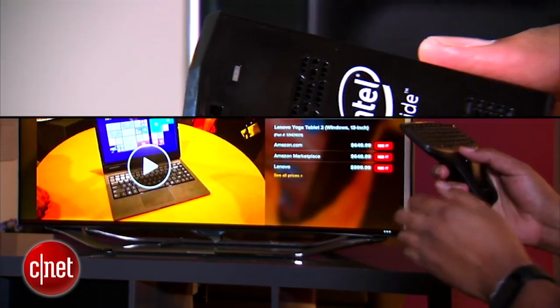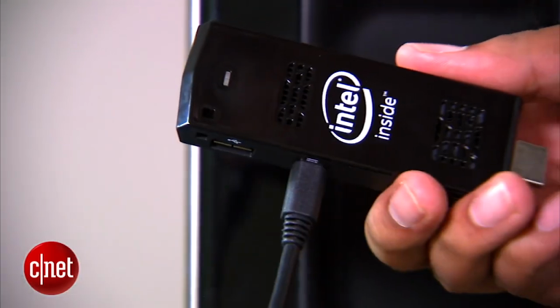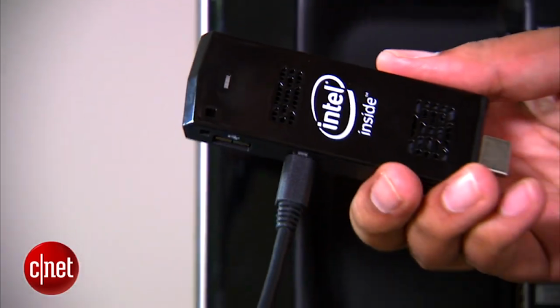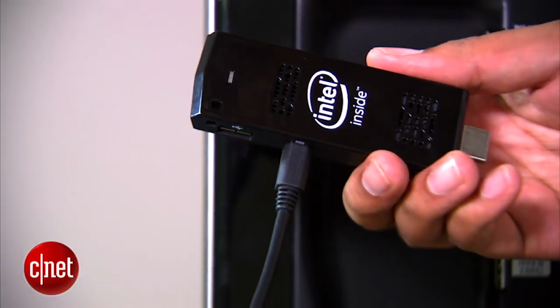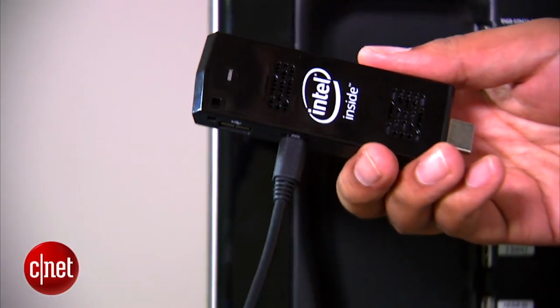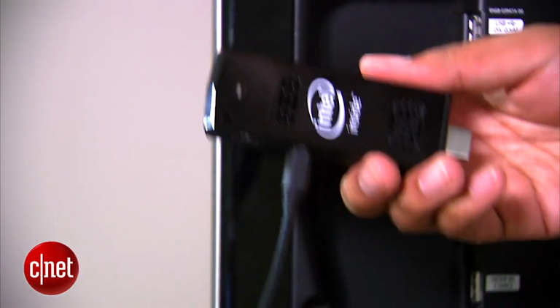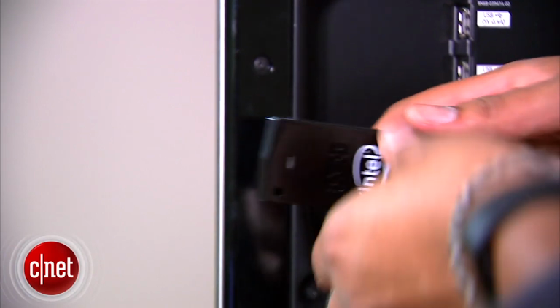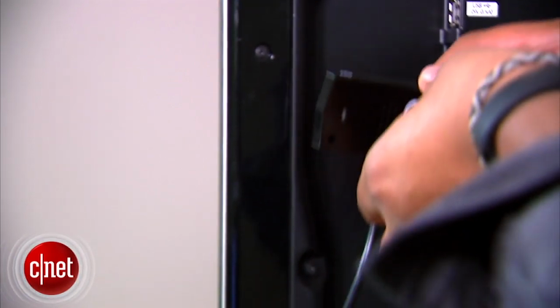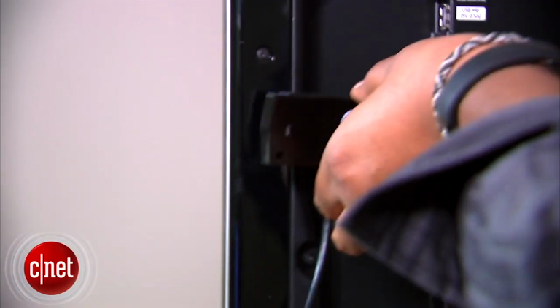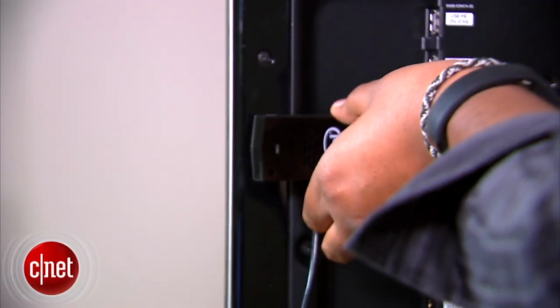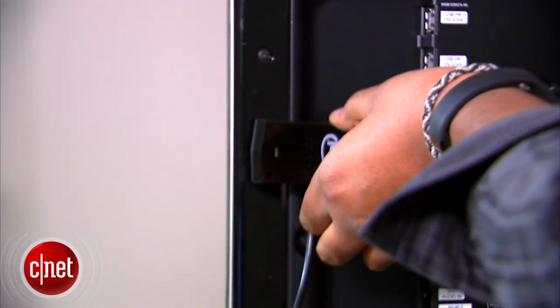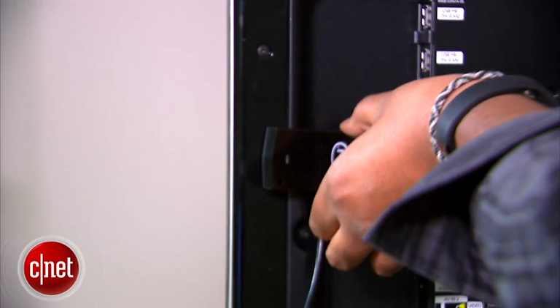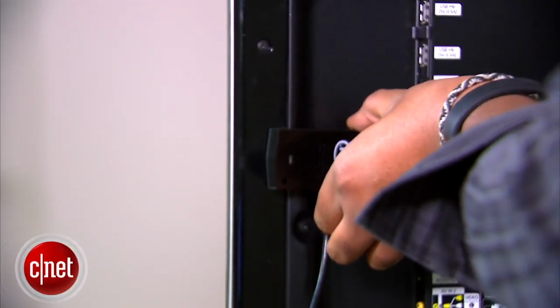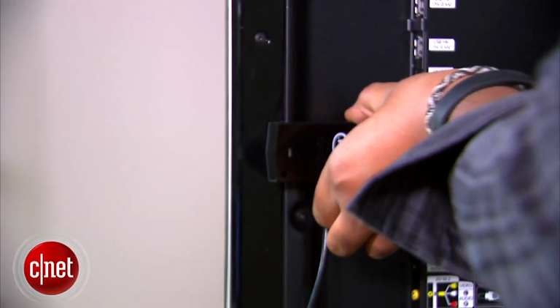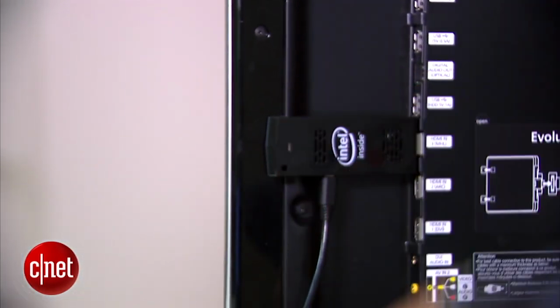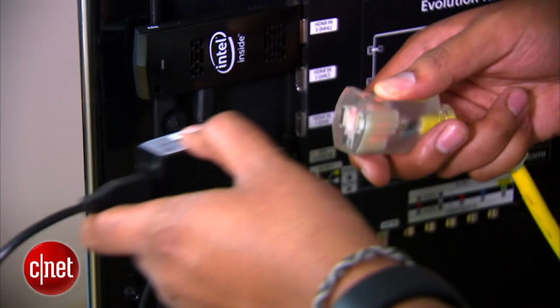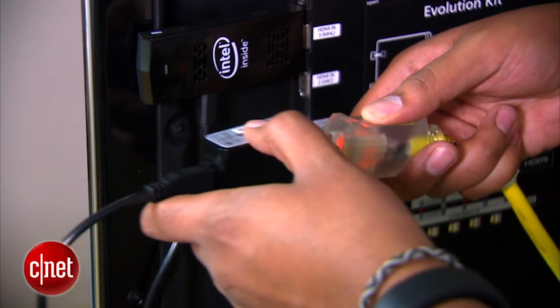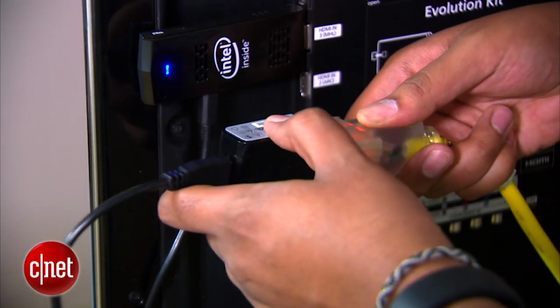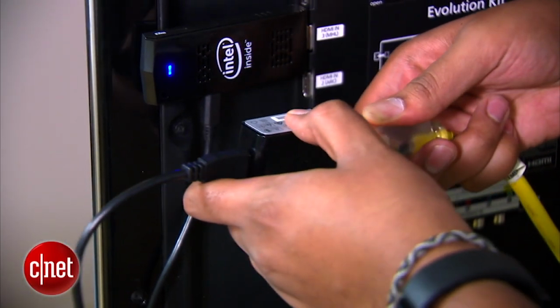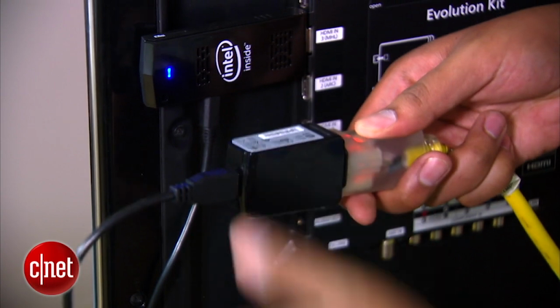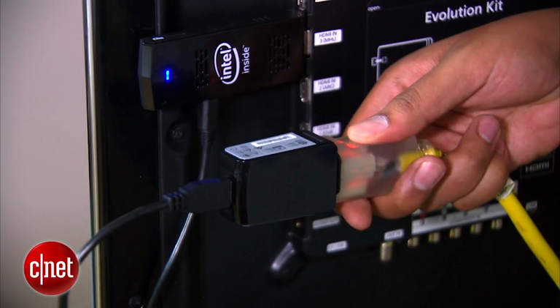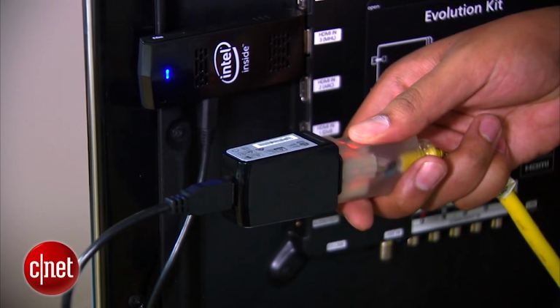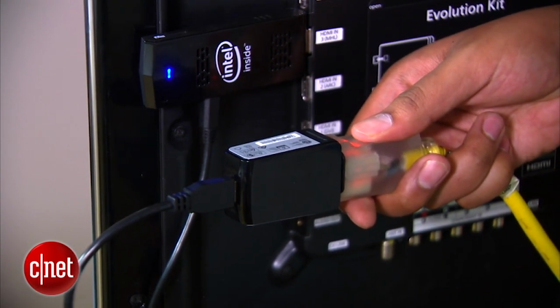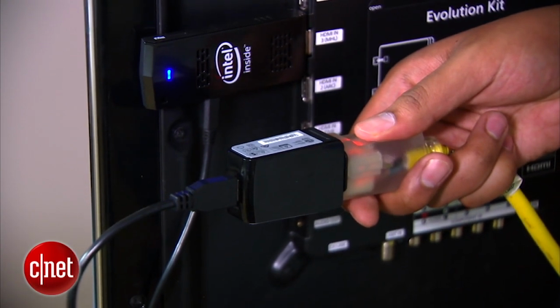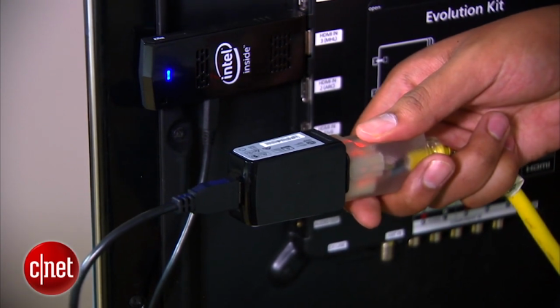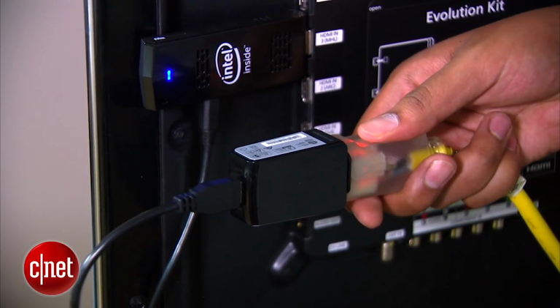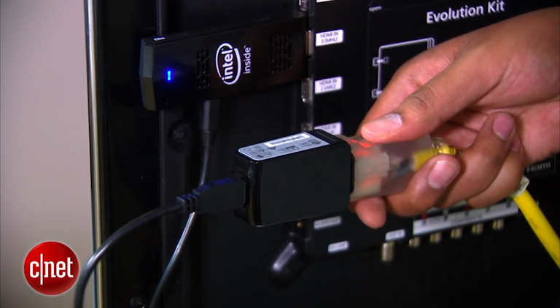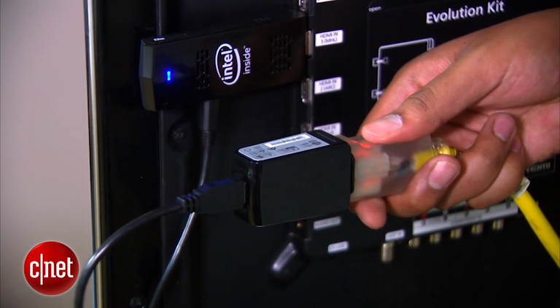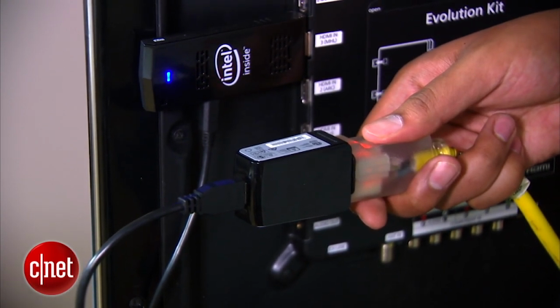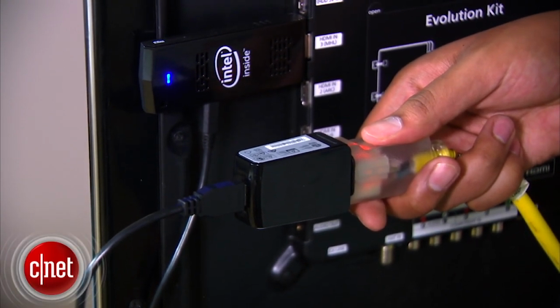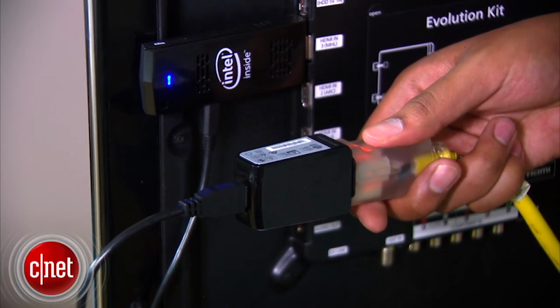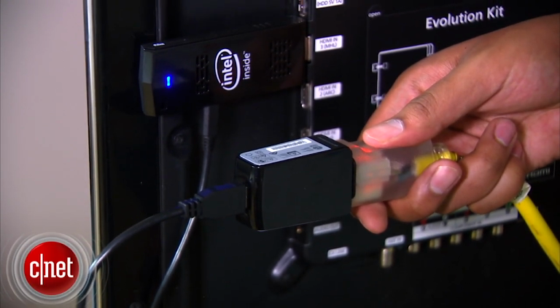You'll need to keep the Compute Stick plugged in via its microUSB port. There really isn't any way around that, but one tug from a curious cat means you're going to lose any files you haven't saved recently. That's not a deal breaker for me, but it's definitely something you need to be aware of.